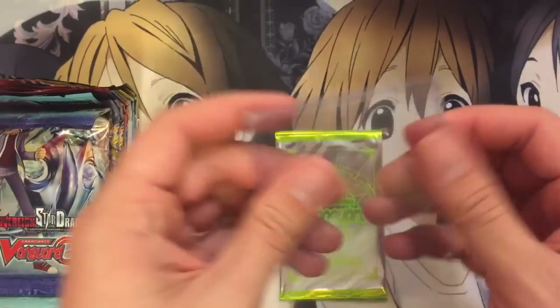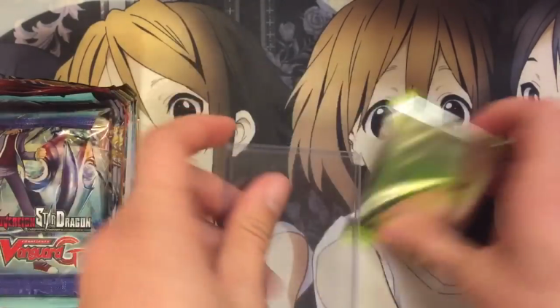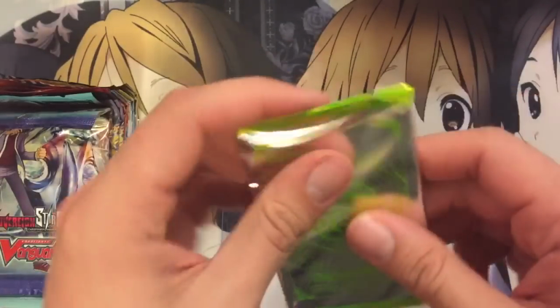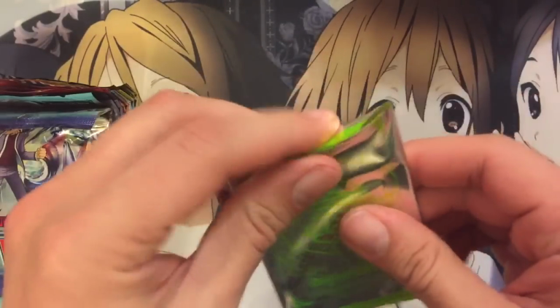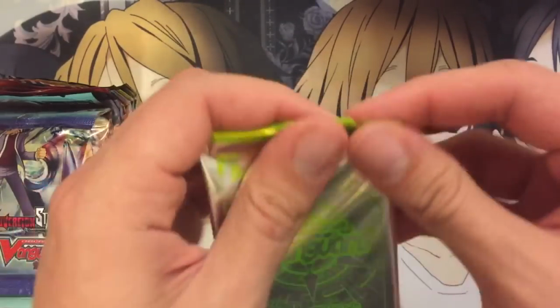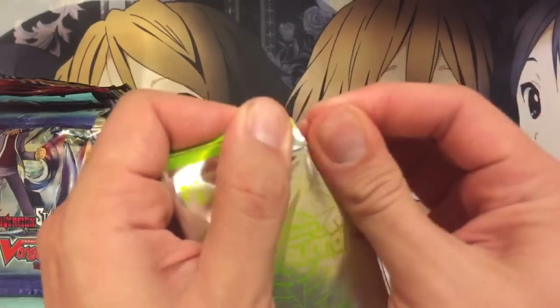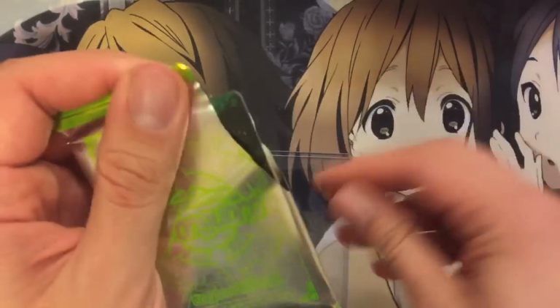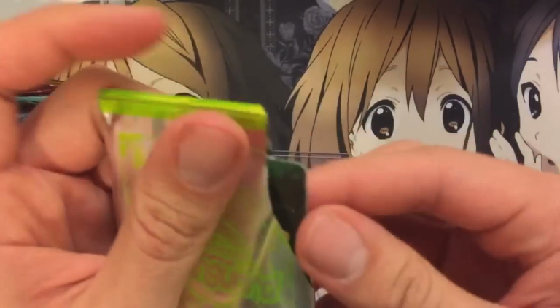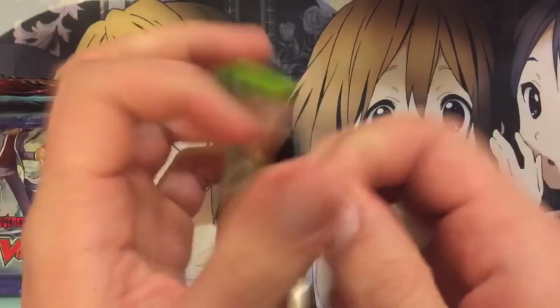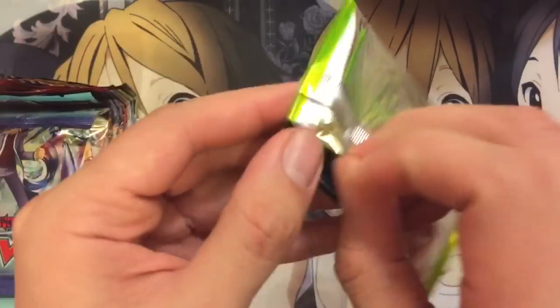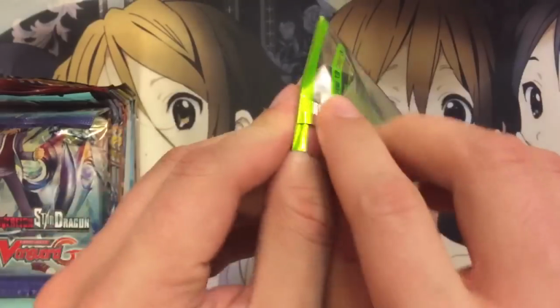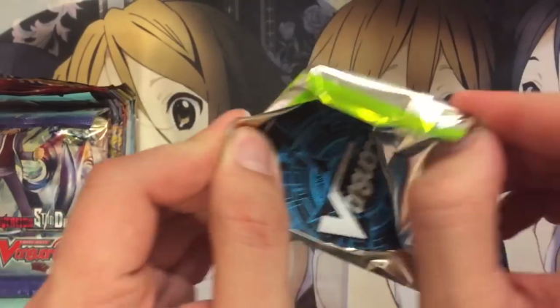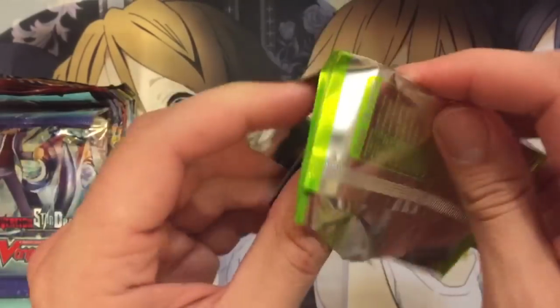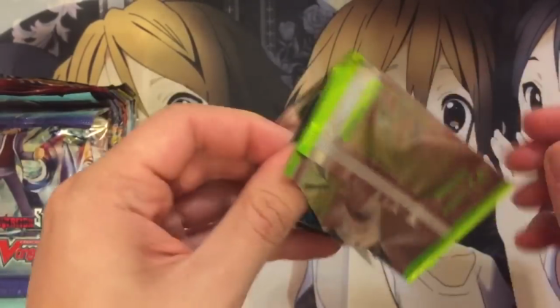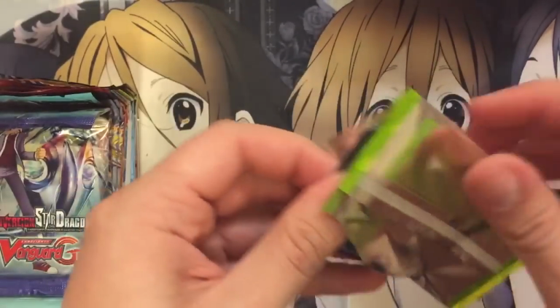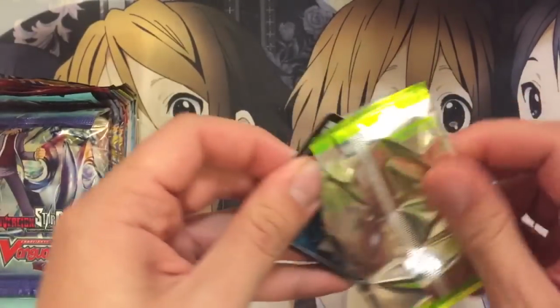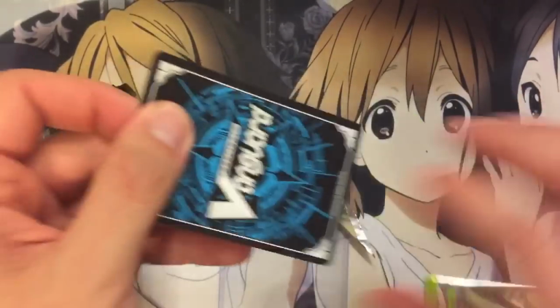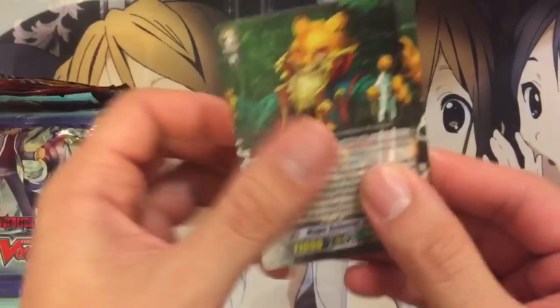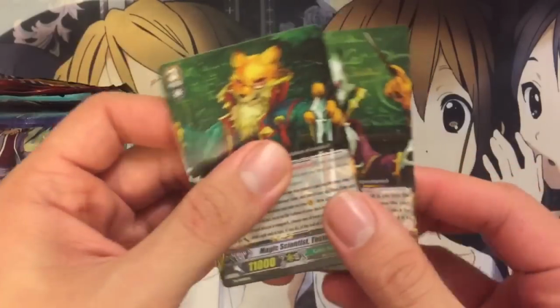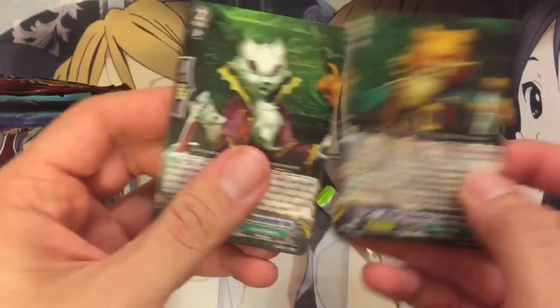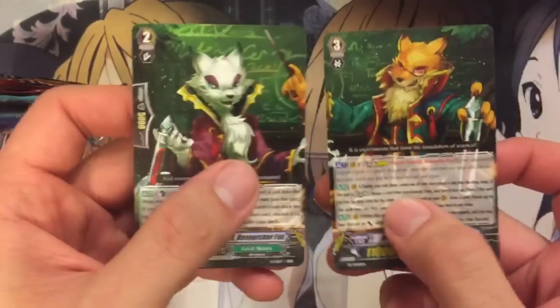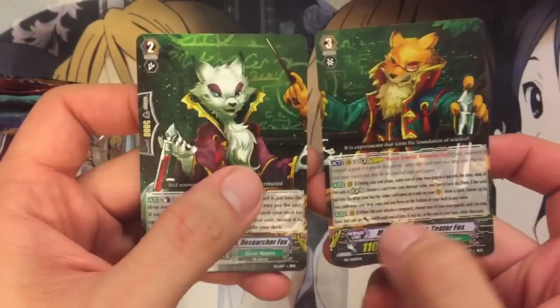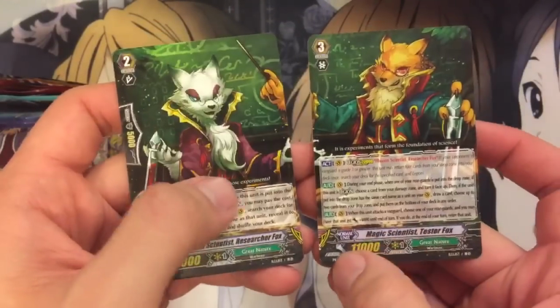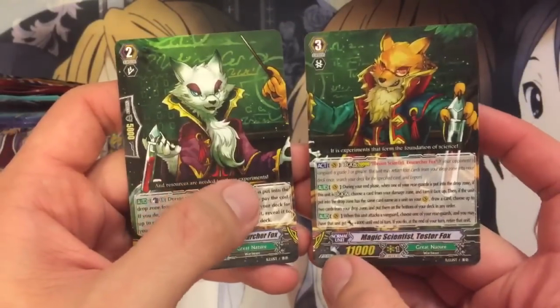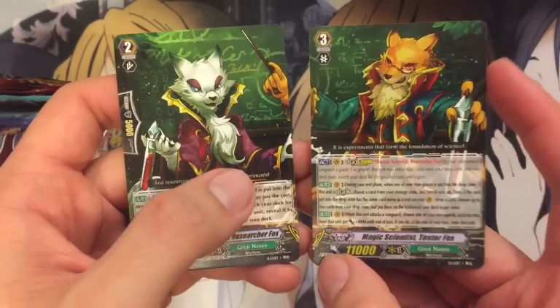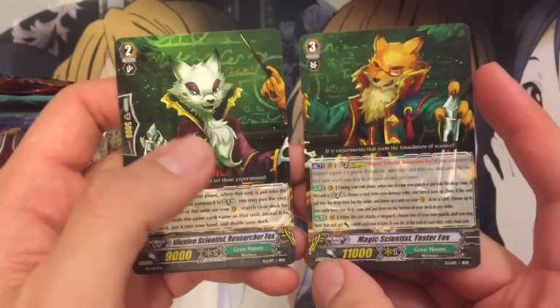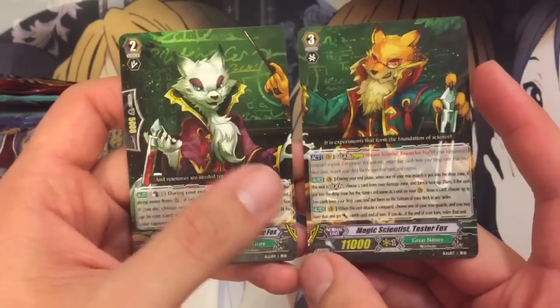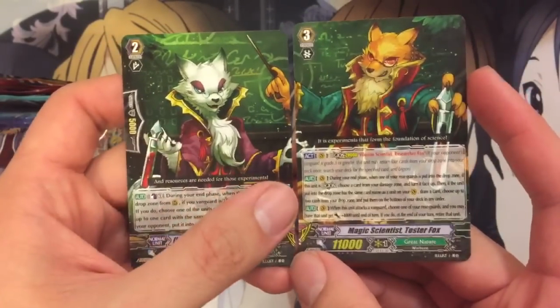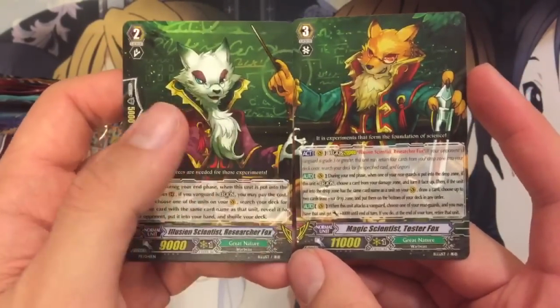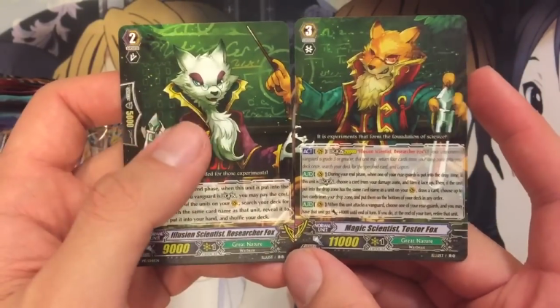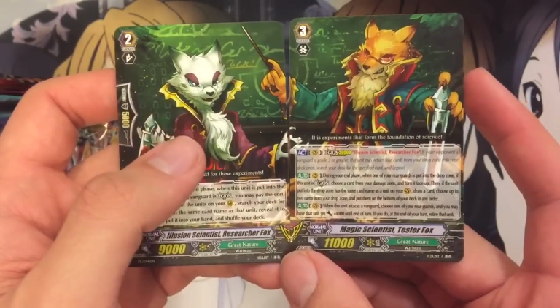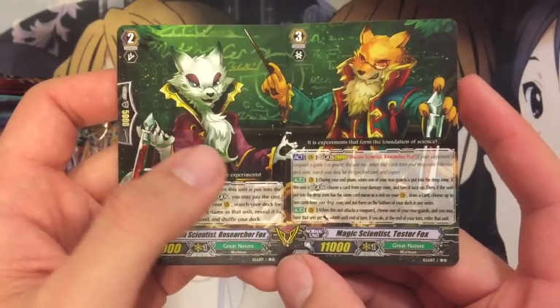Let's go ahead and see what's in the legion pack. I think we got one of the better ones — yep, the Great Nature legion: Guru Wolf, No Tester Fox, and Researcher Fox. Very cool.